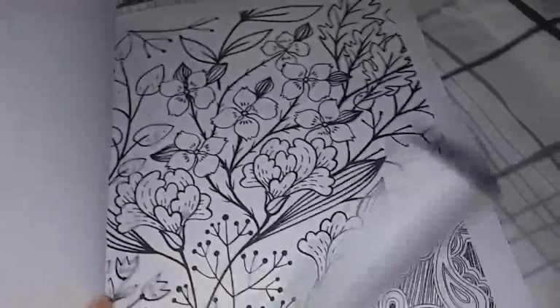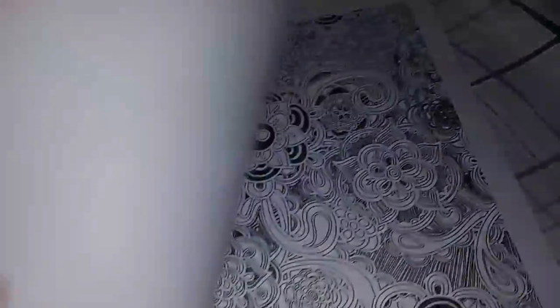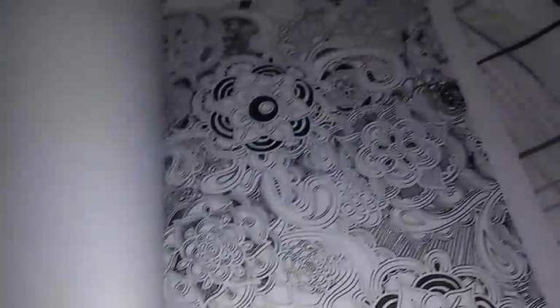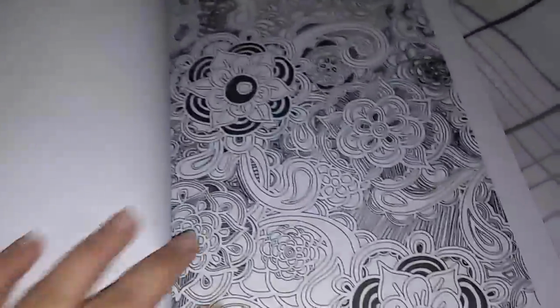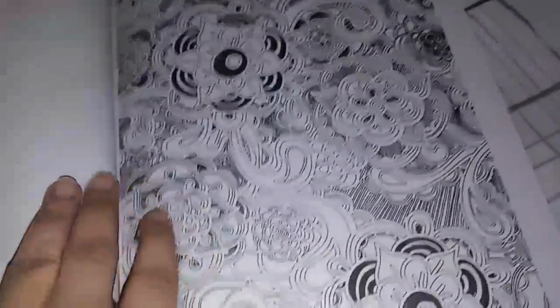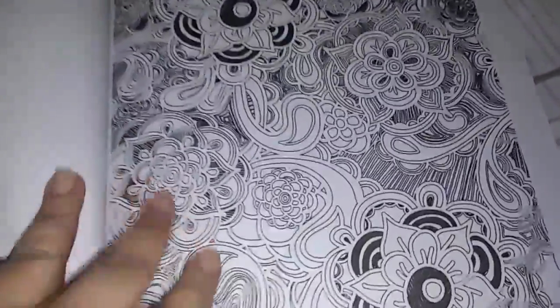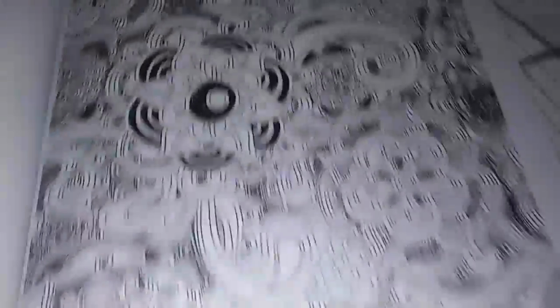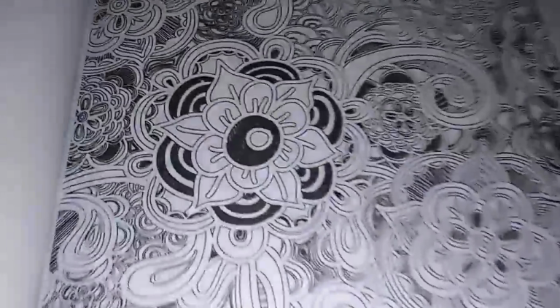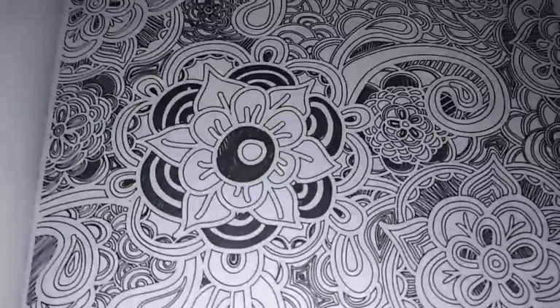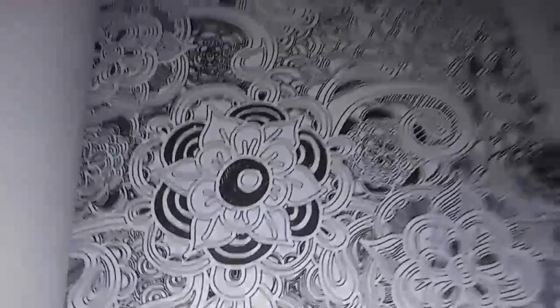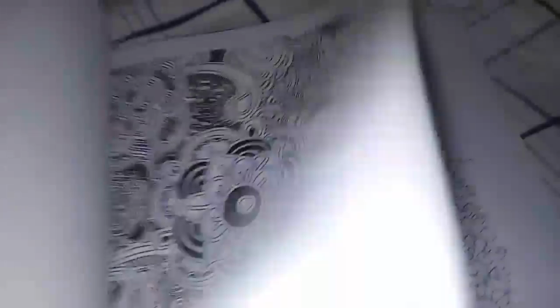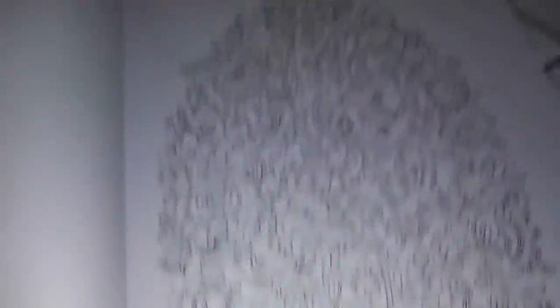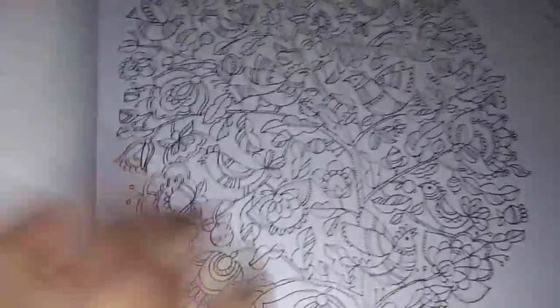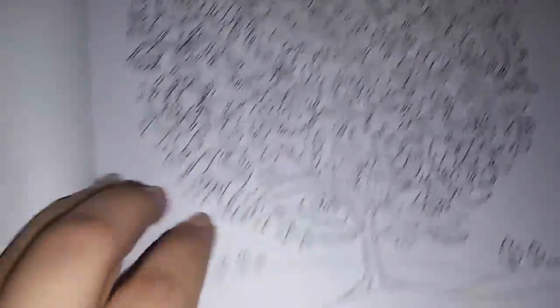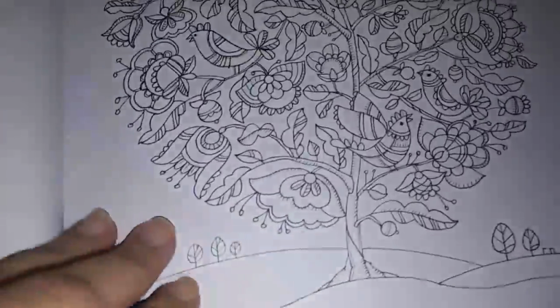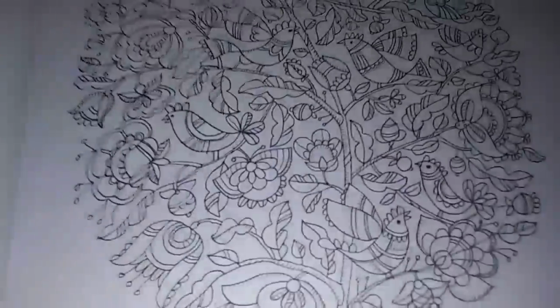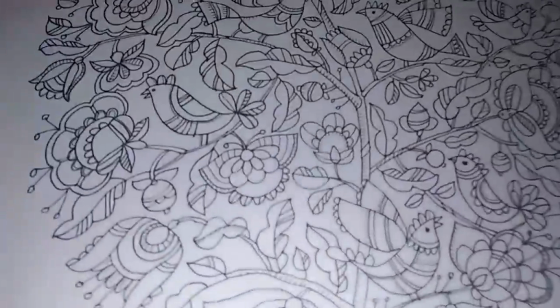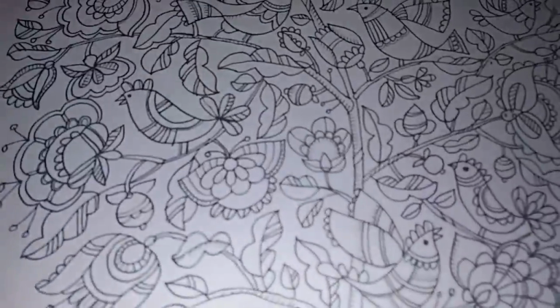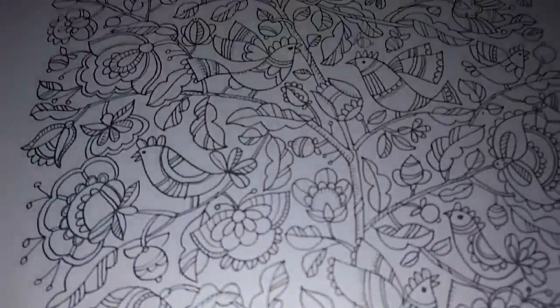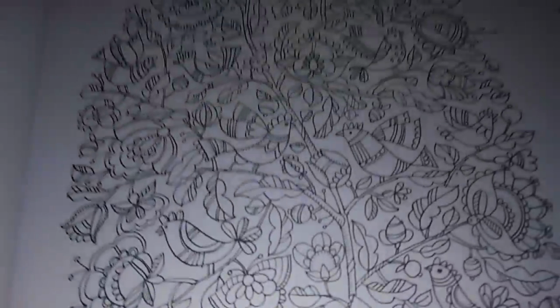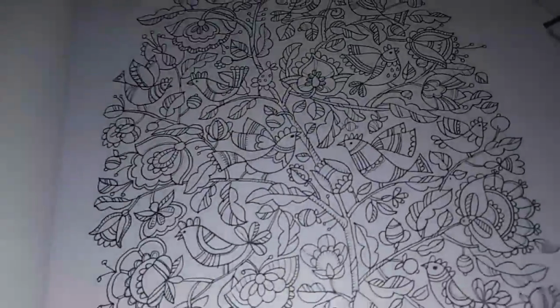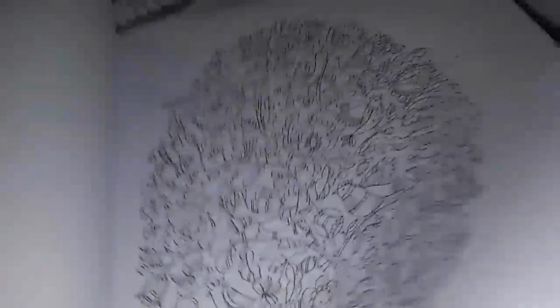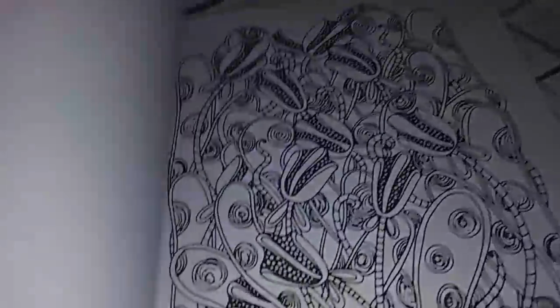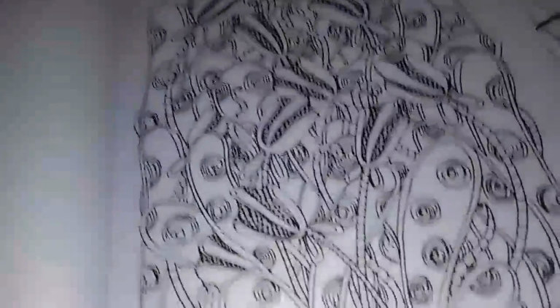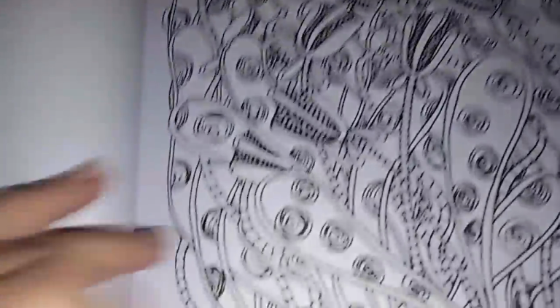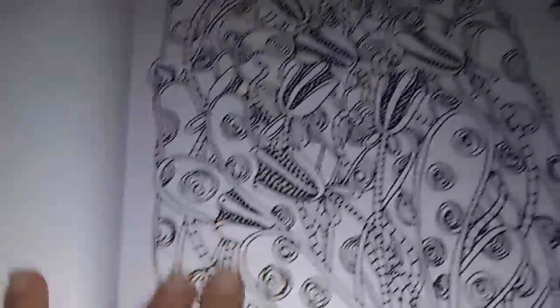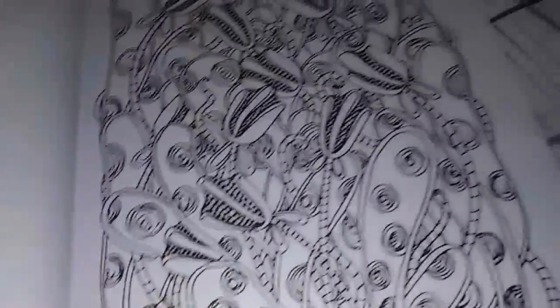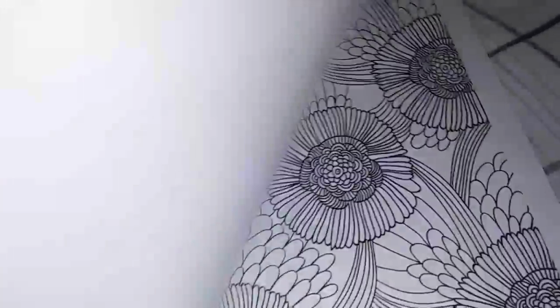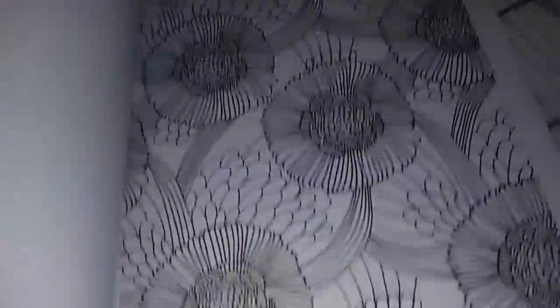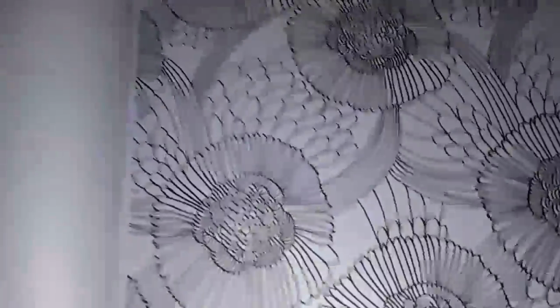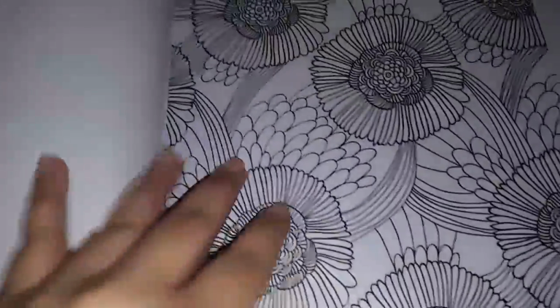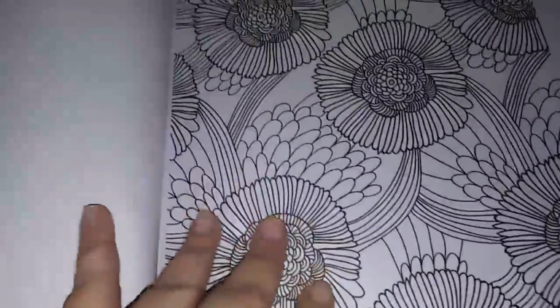There are so many really nice ones in here, like this beautiful tree with the little birds. Flowers, more flowers.